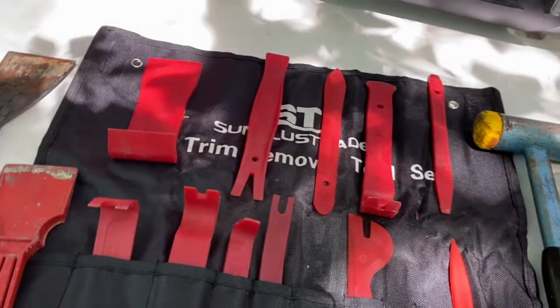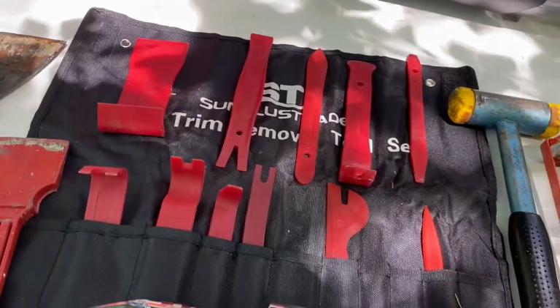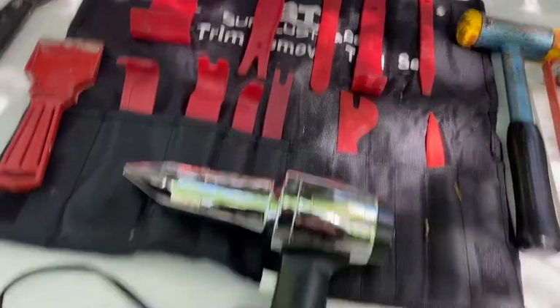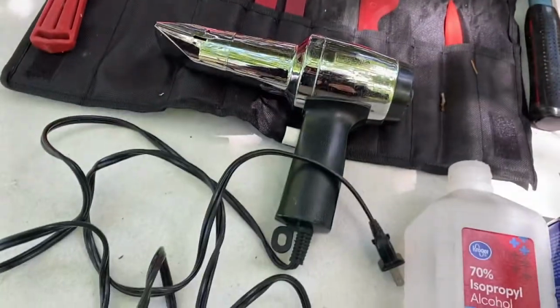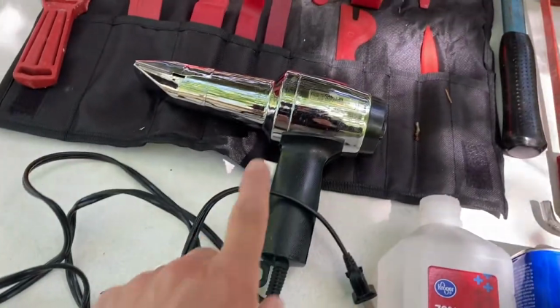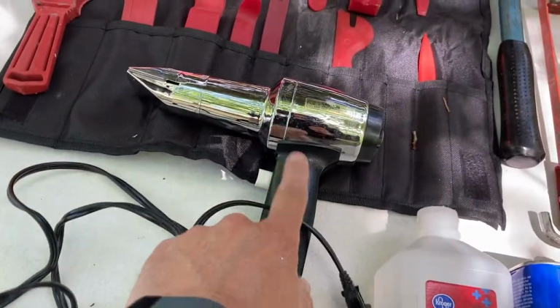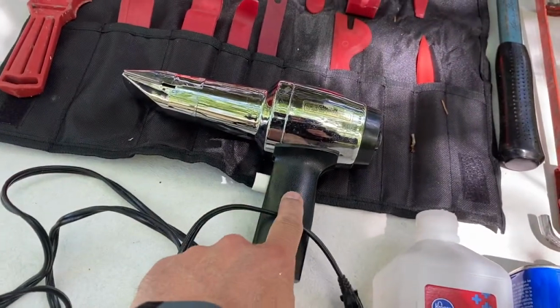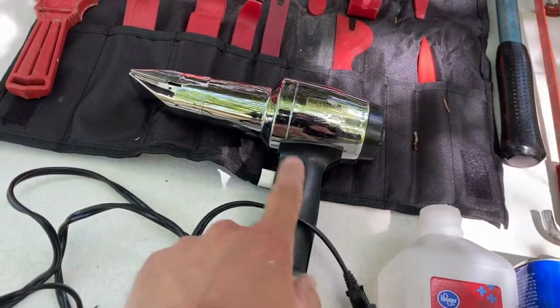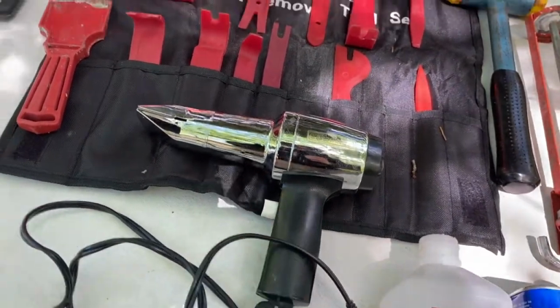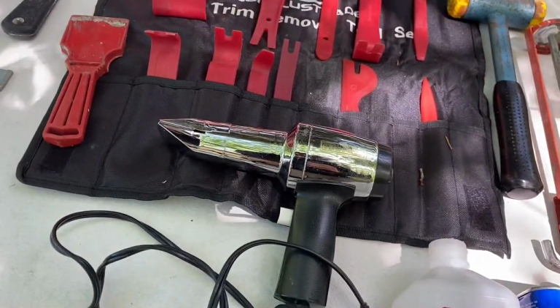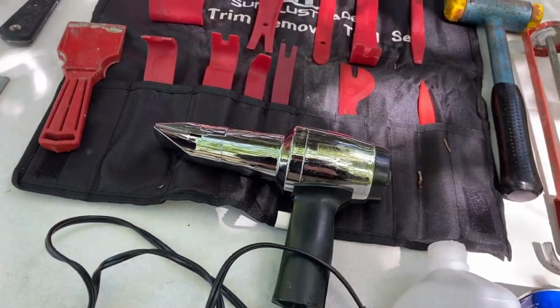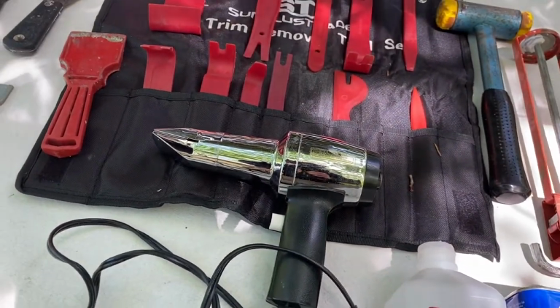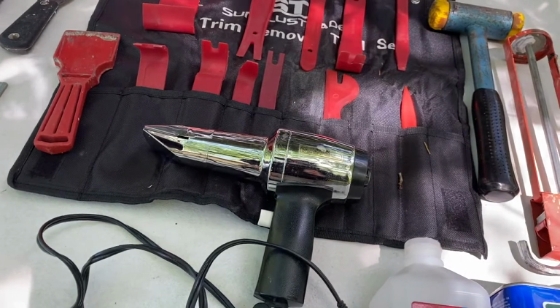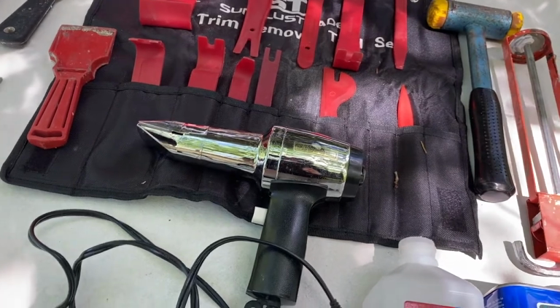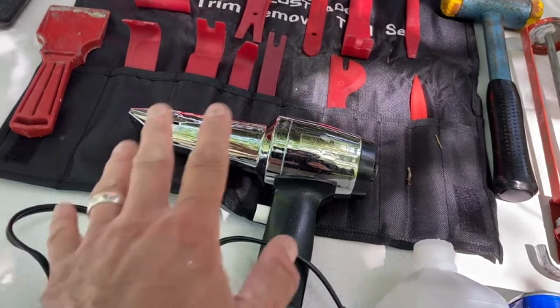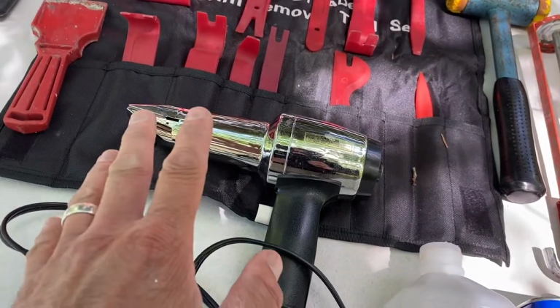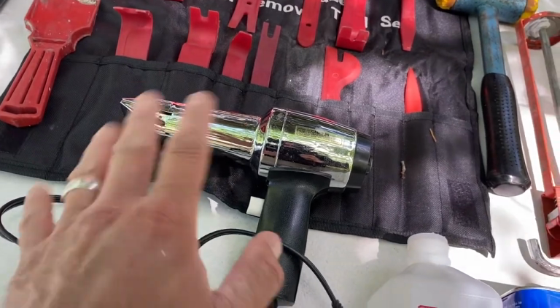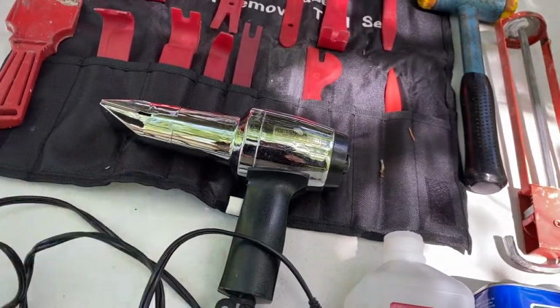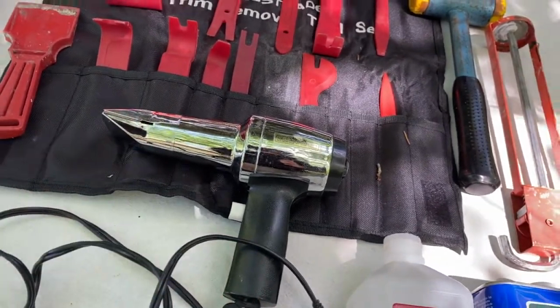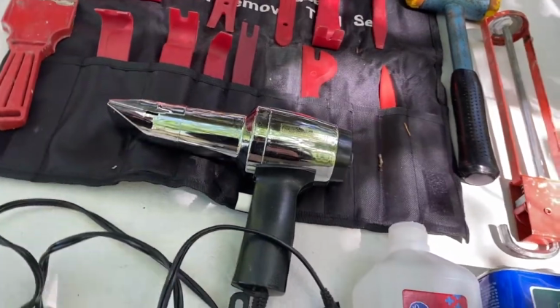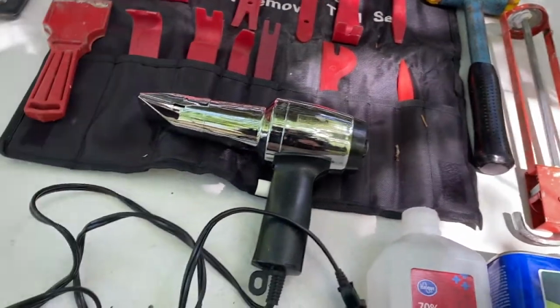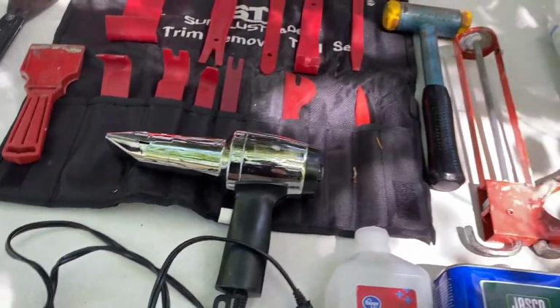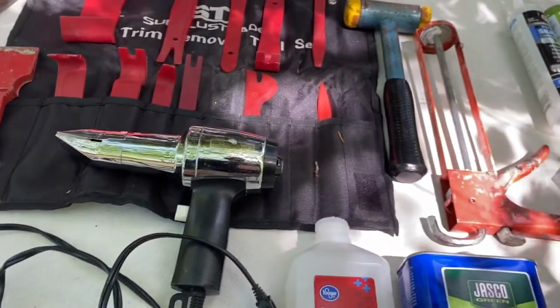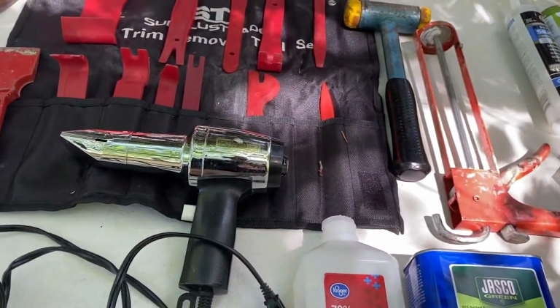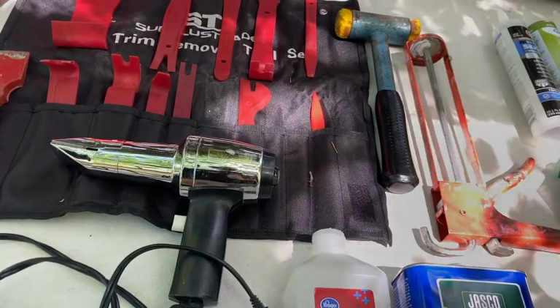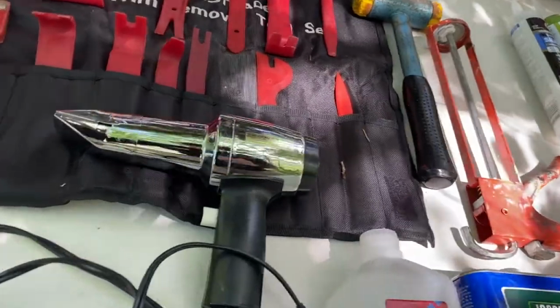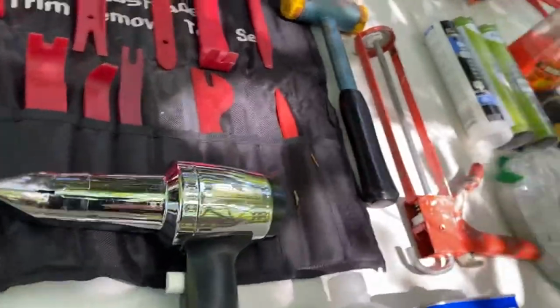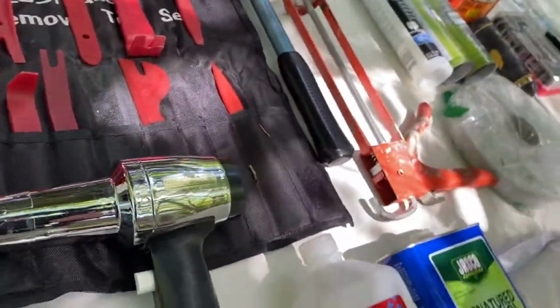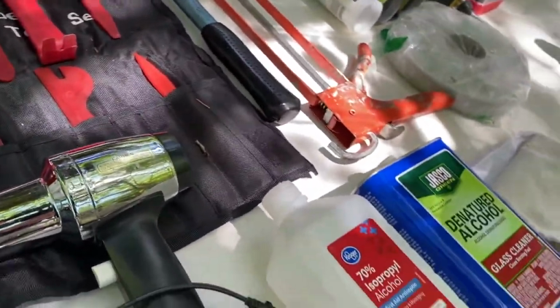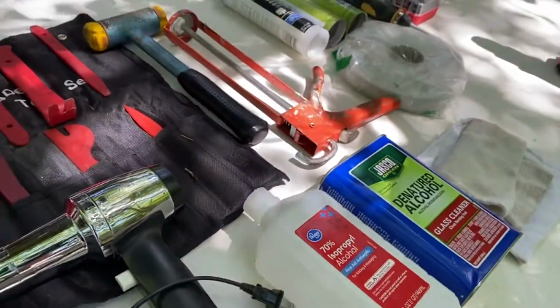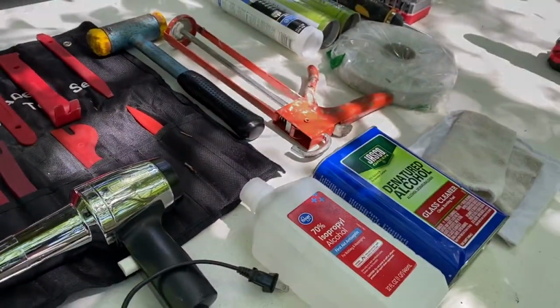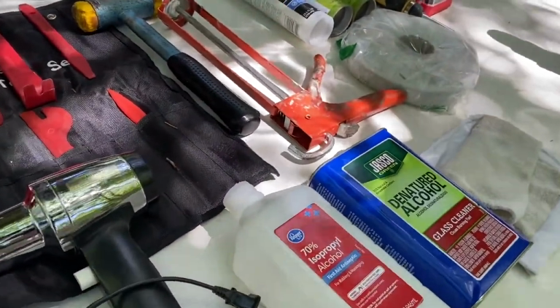This is optional, but it's about 65 degrees today so it's a little on the cool side. You may need a little heat to wake up that sealant so you can remove it.